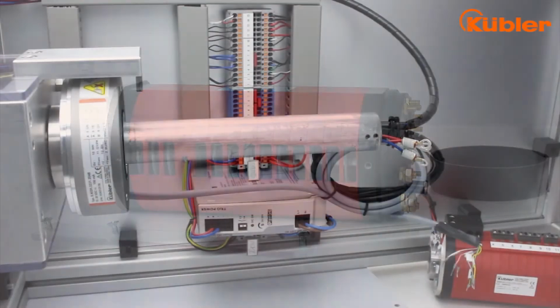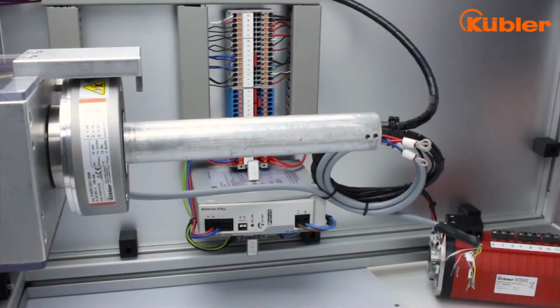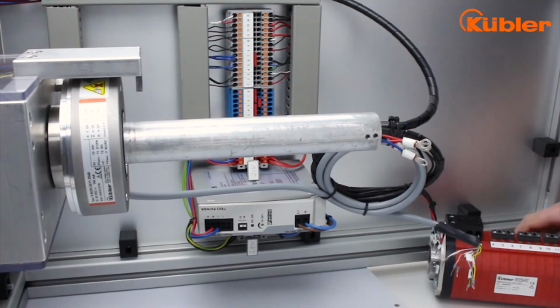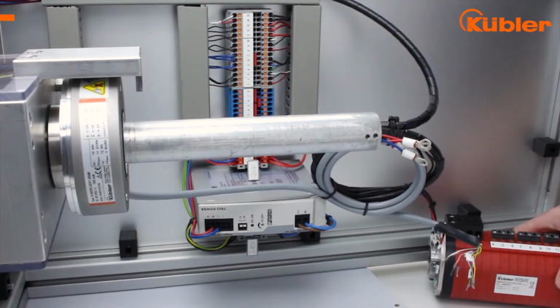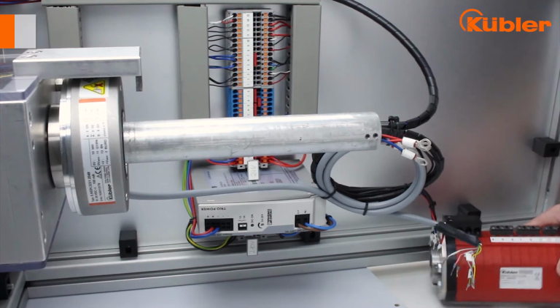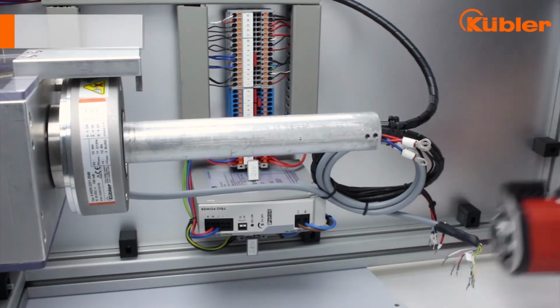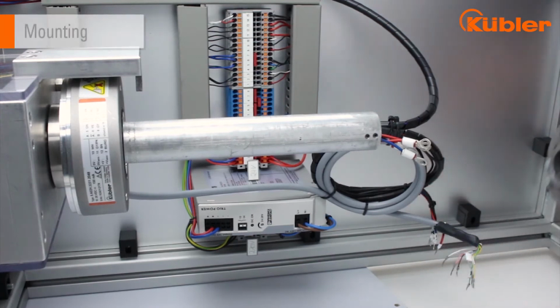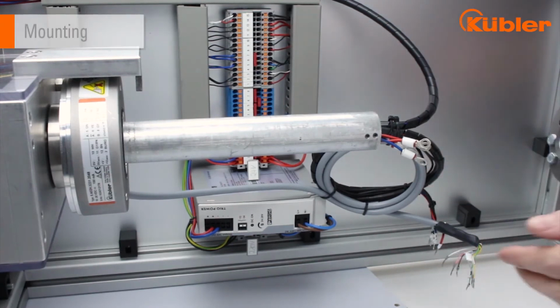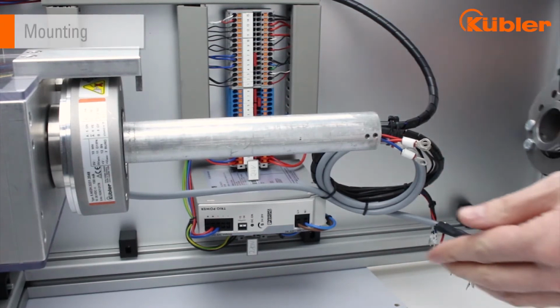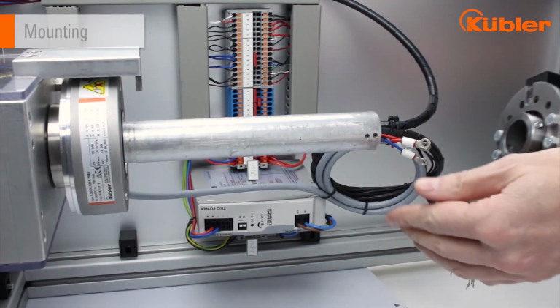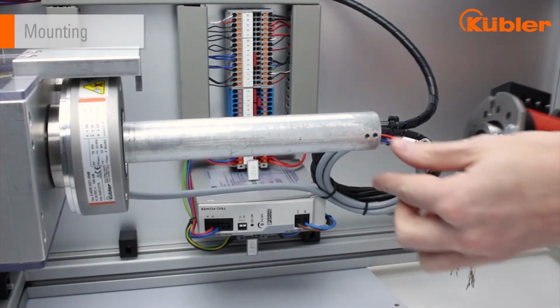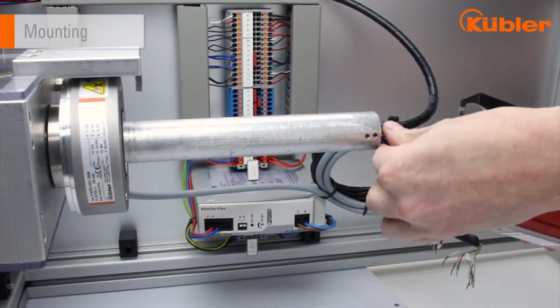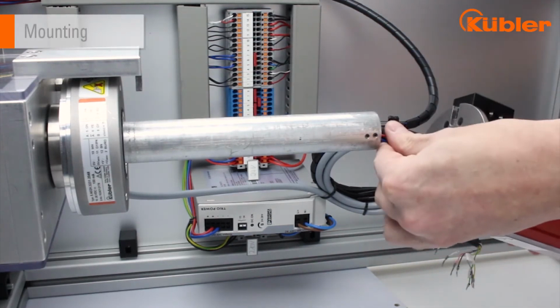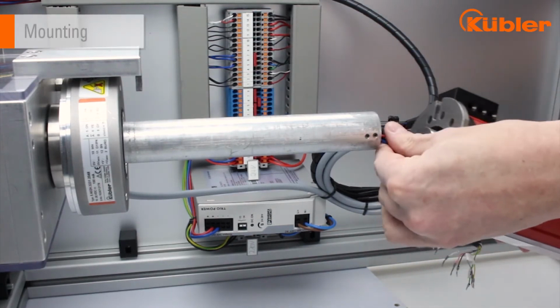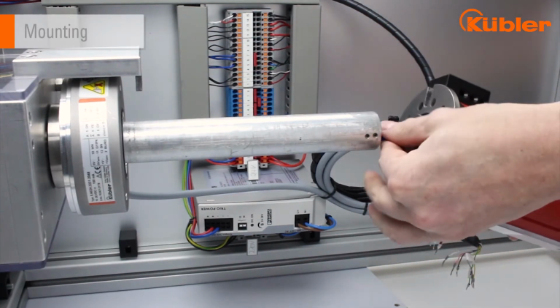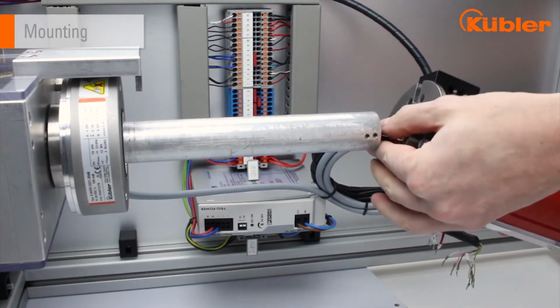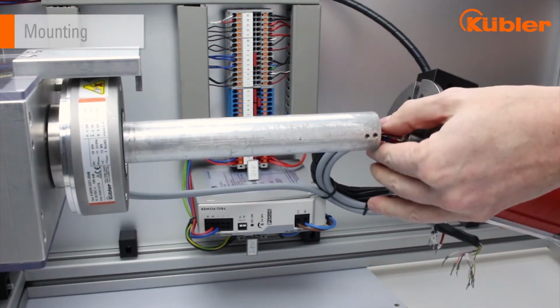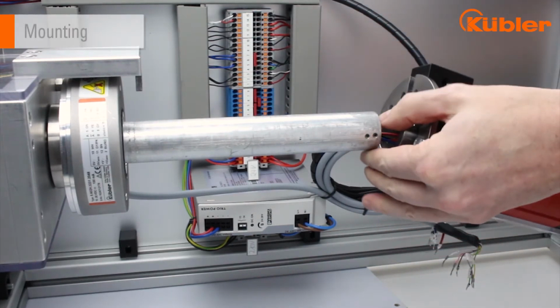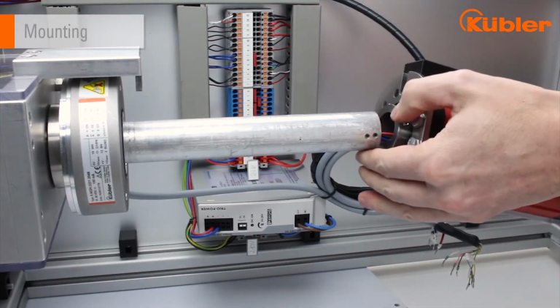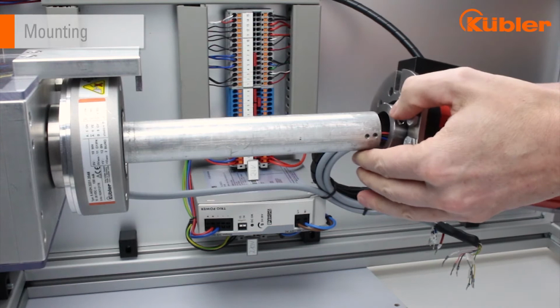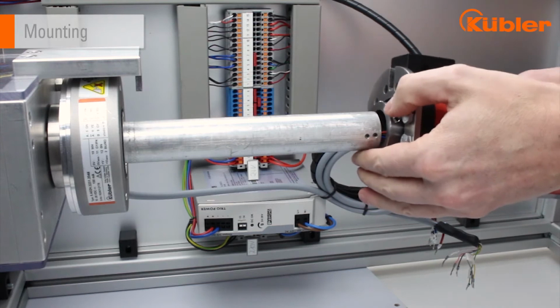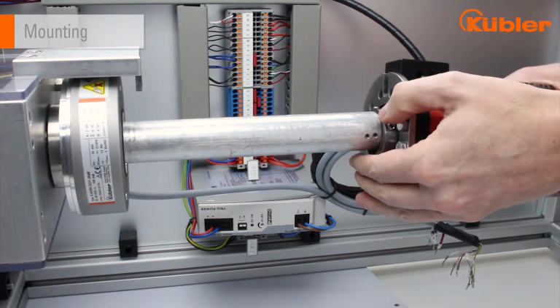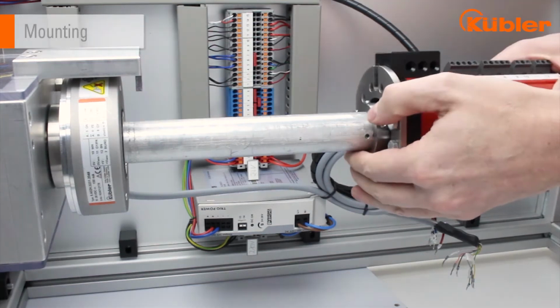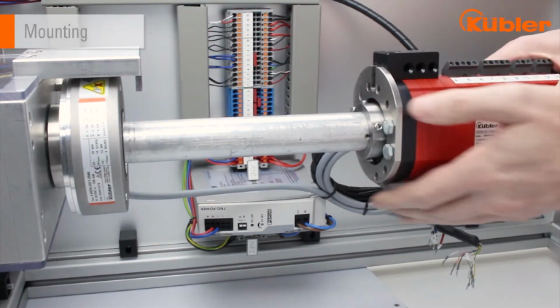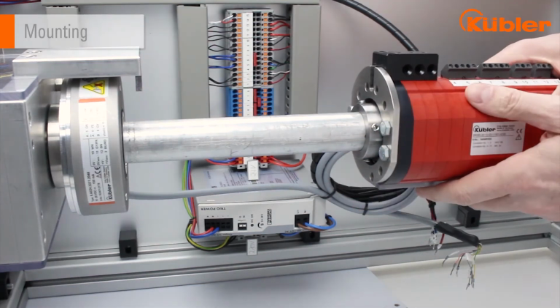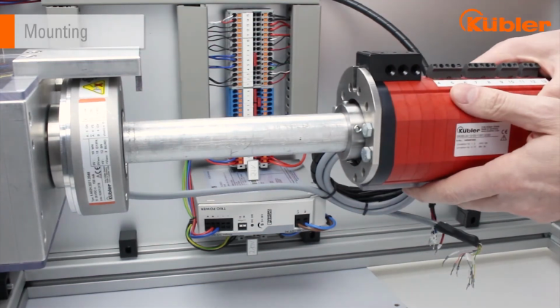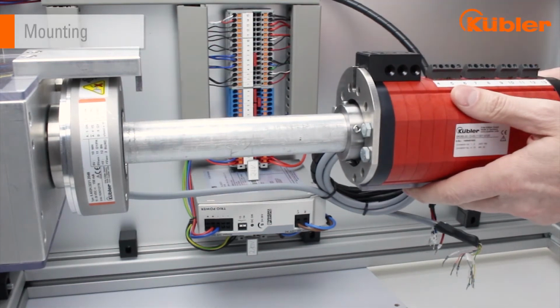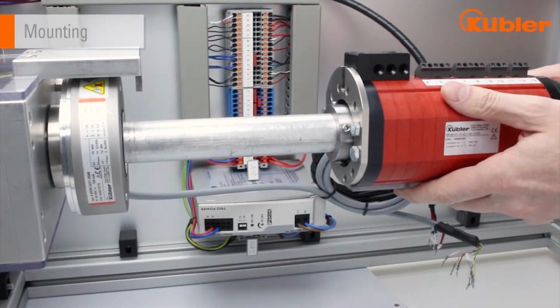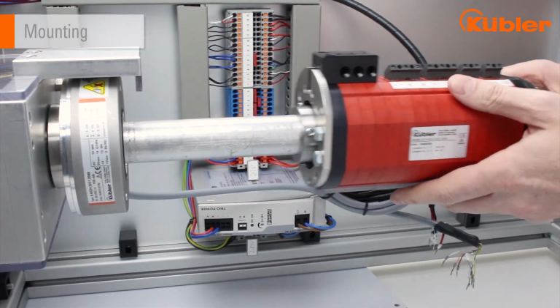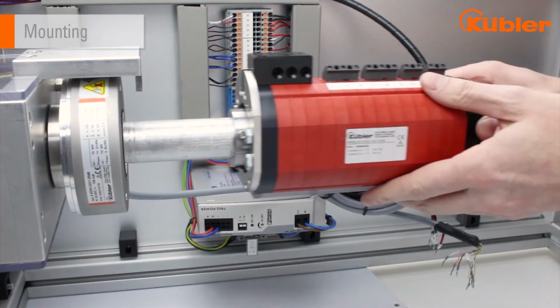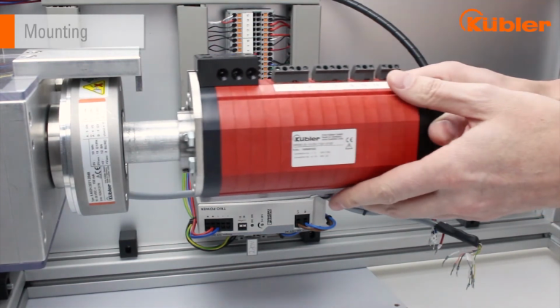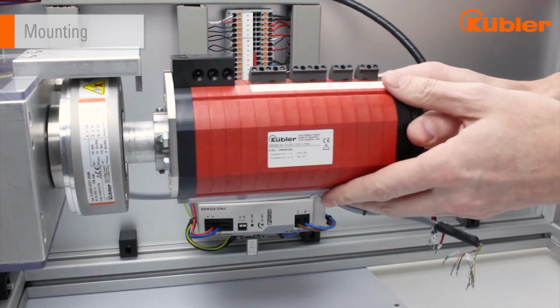To be able to mount the slip ring on the hollow shaft, you must first push the slip ring onto the hollow shaft until the wires come out of the back side.